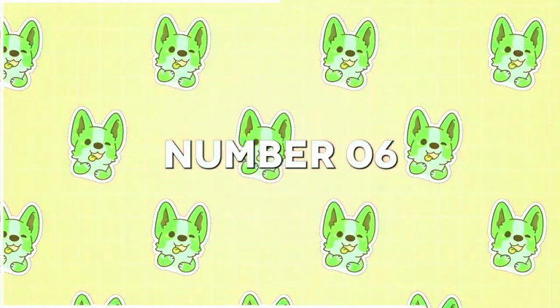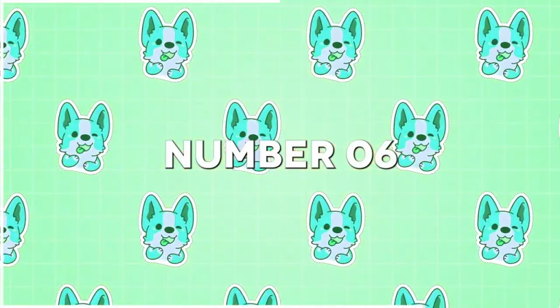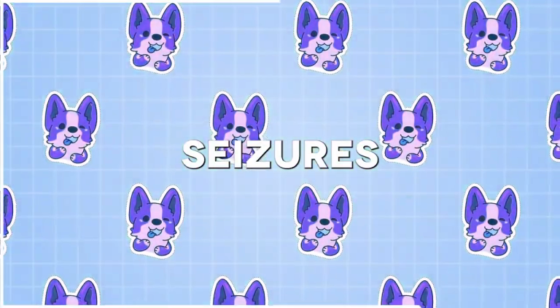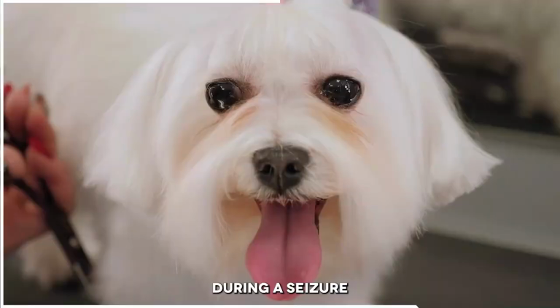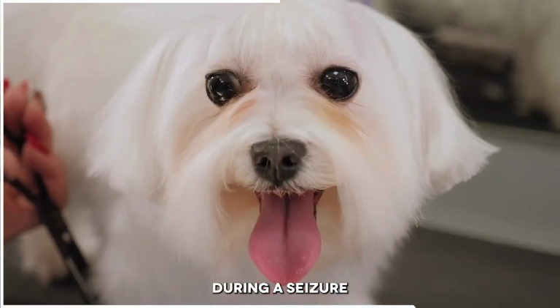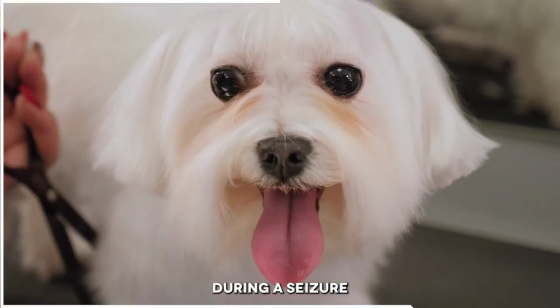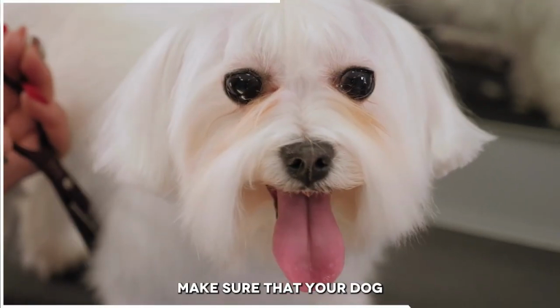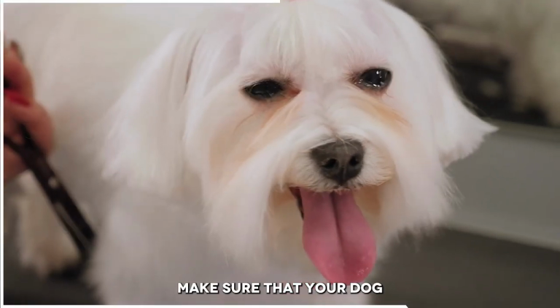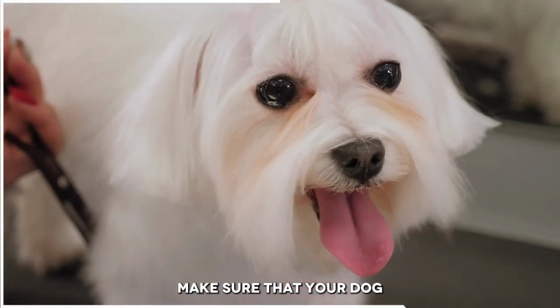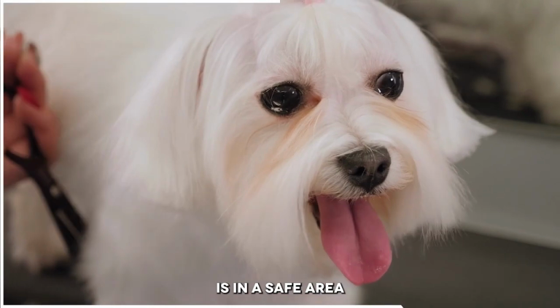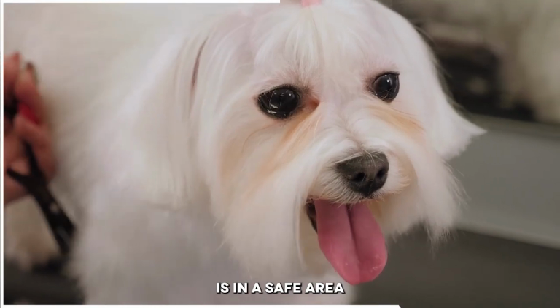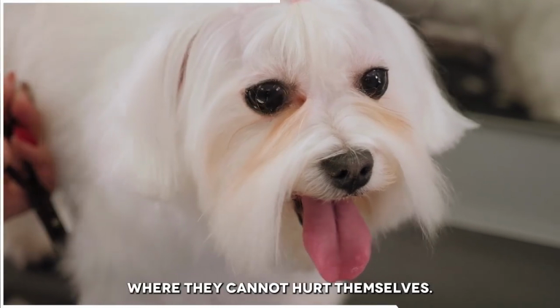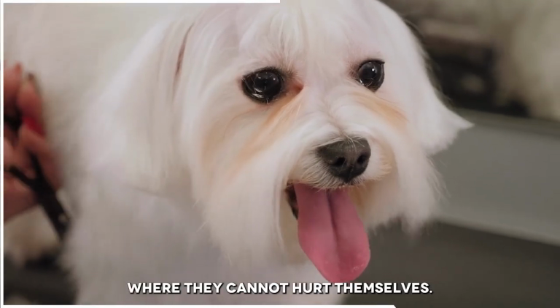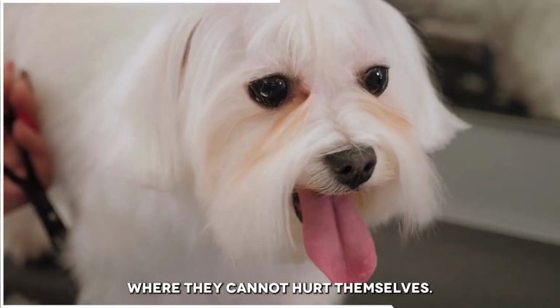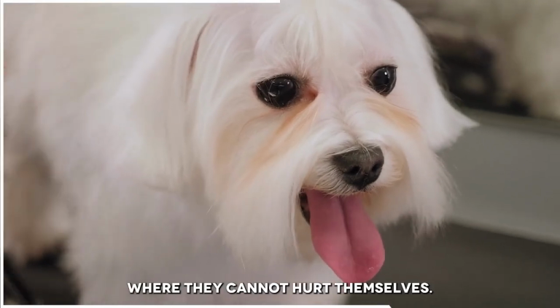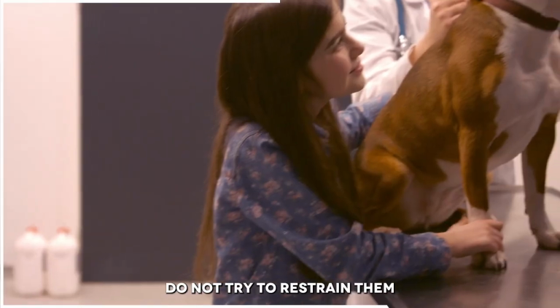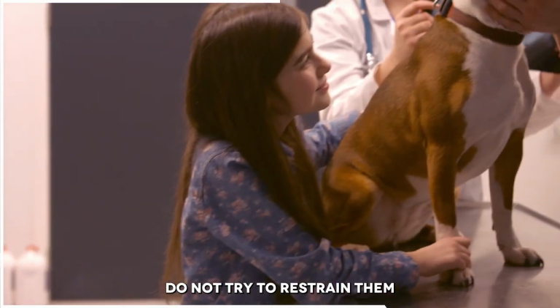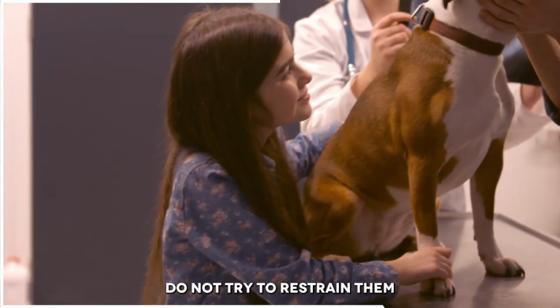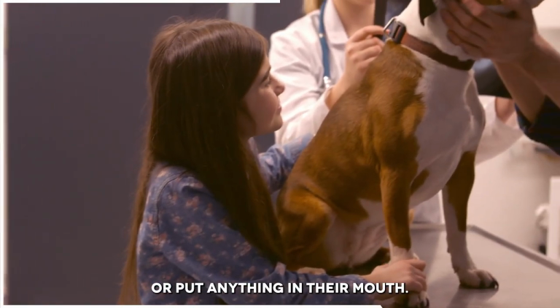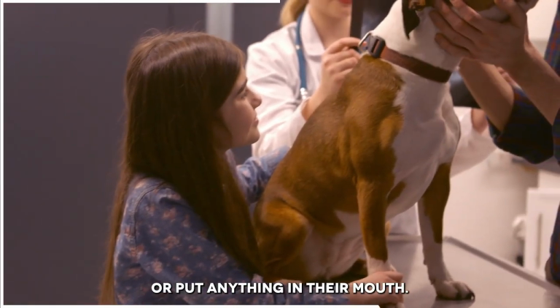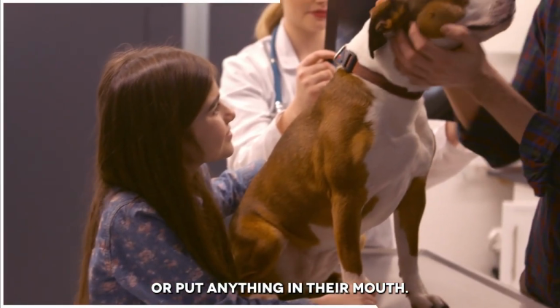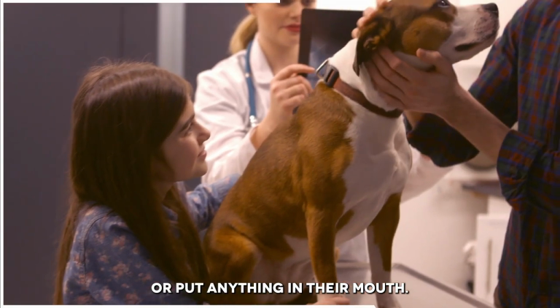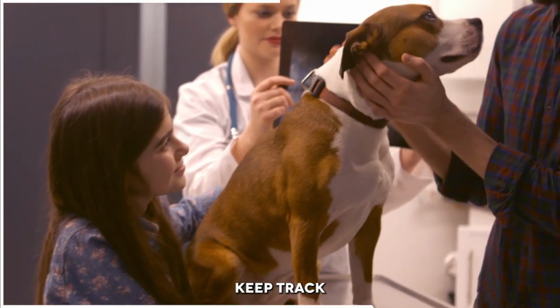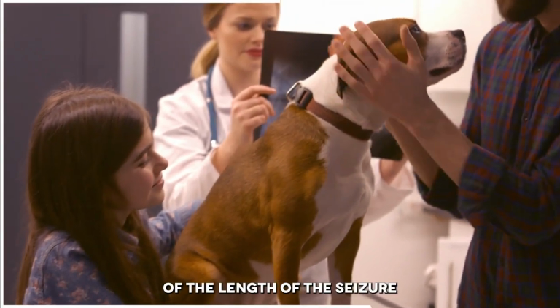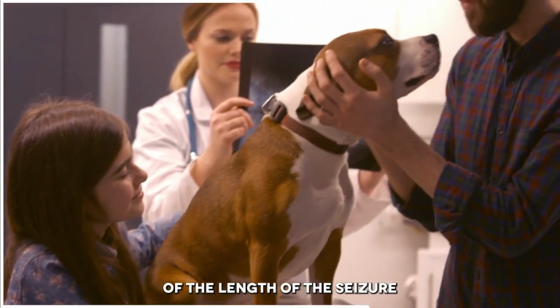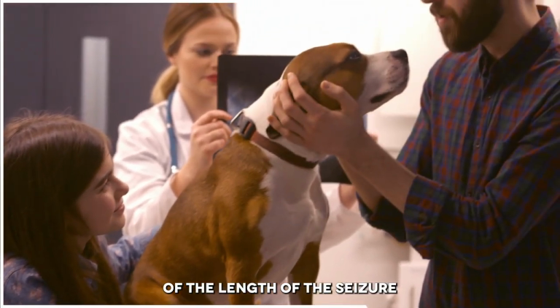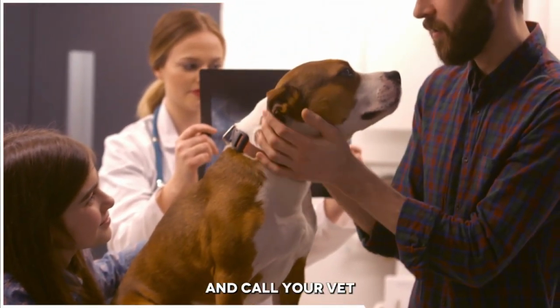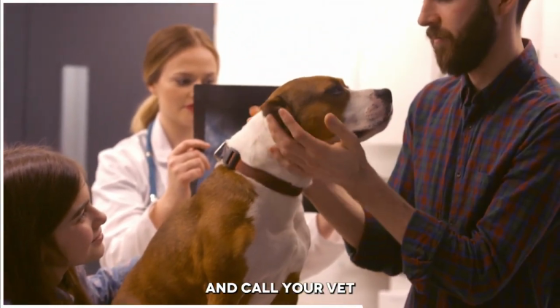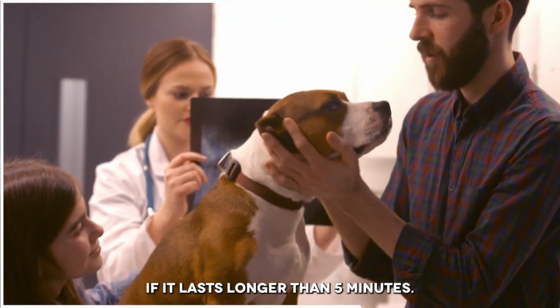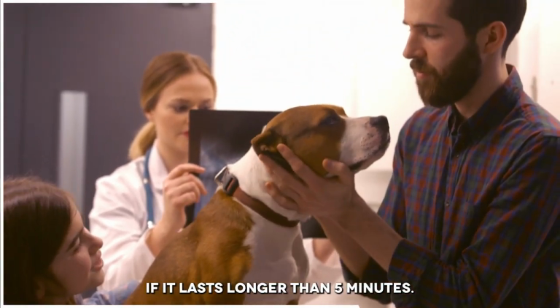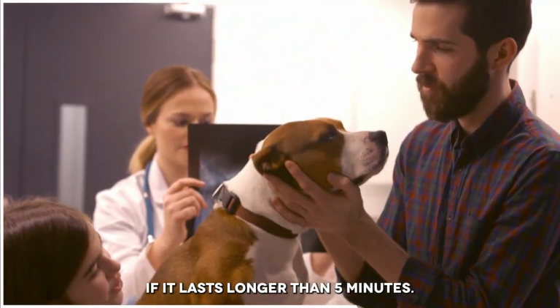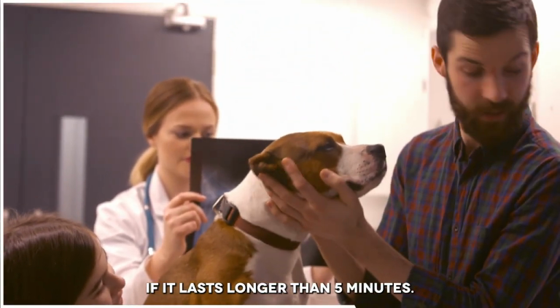Number 6: Seizures. During a seizure, make sure that your dog is in a safe area where they cannot hurt themselves. Do not try to restrain them or put anything in their mouth. Keep track of the length of the seizure and call your vet if it lasts longer than 5 minutes.